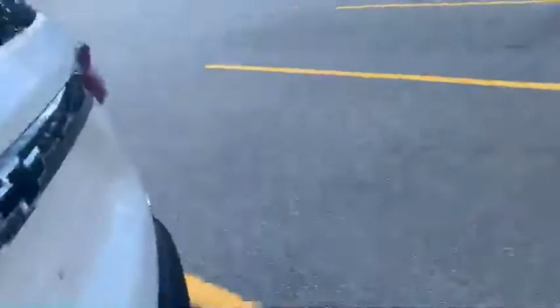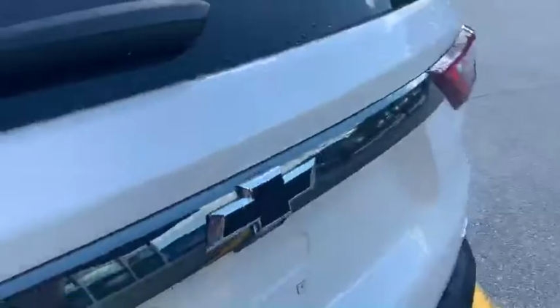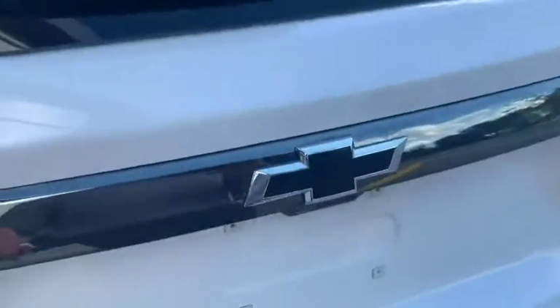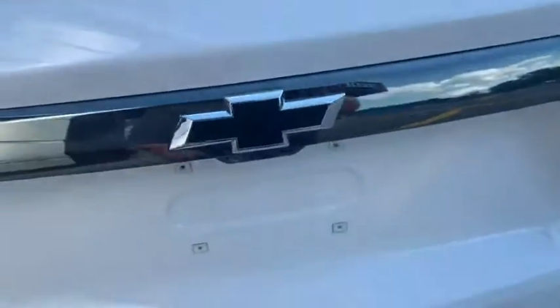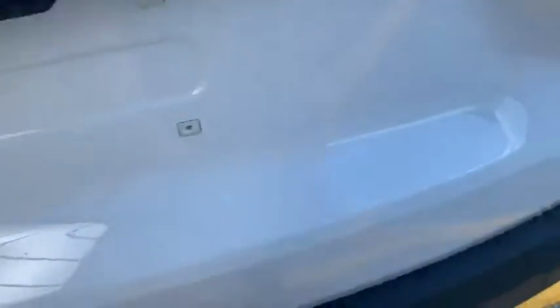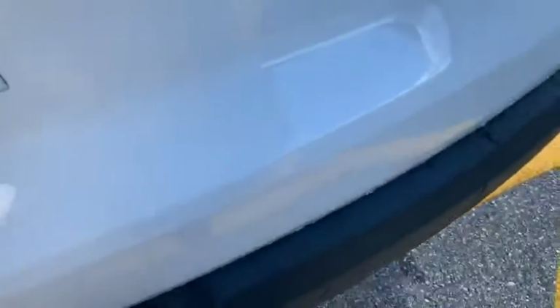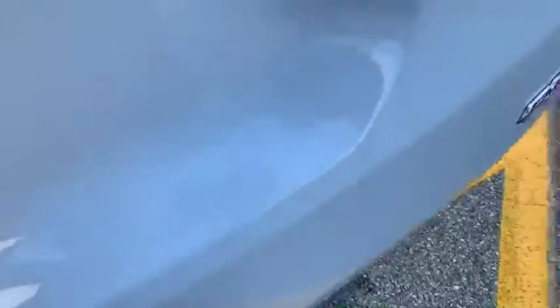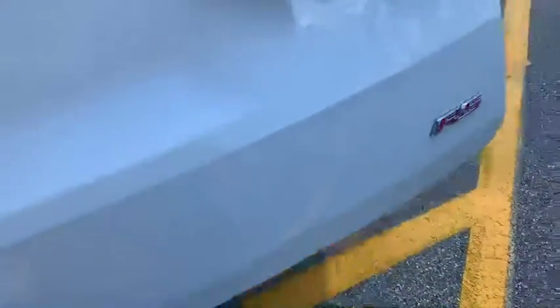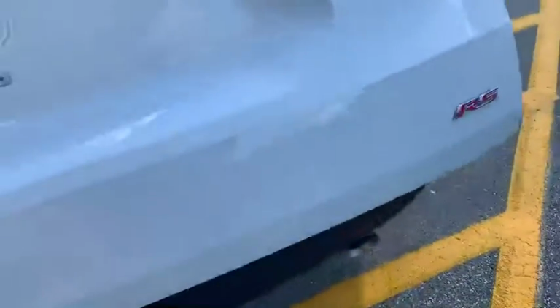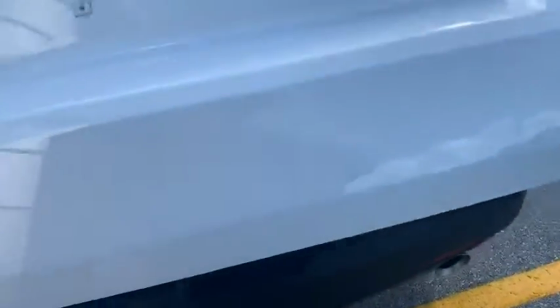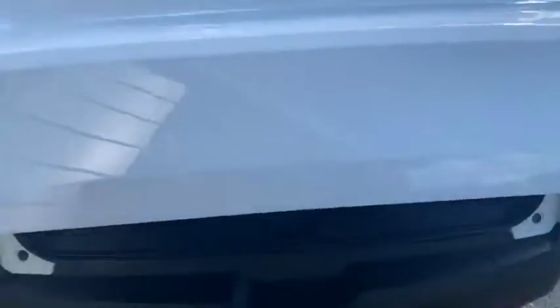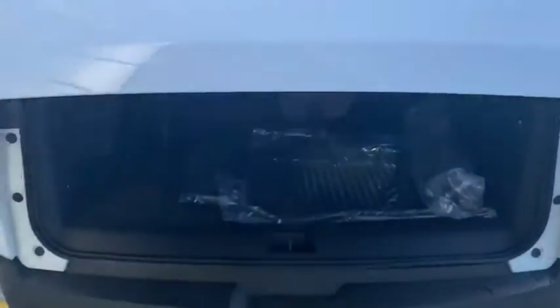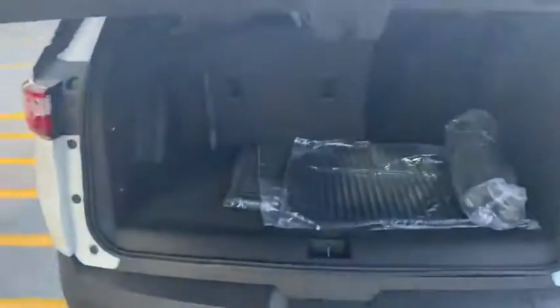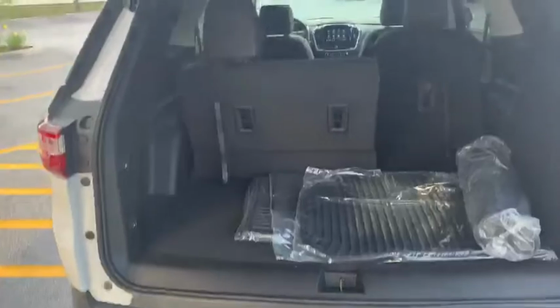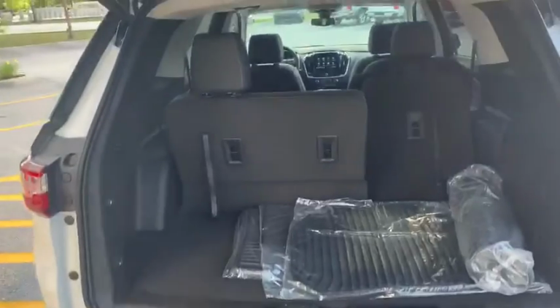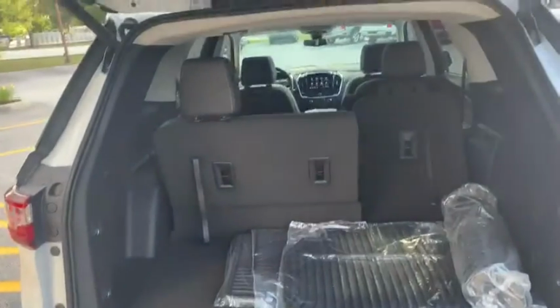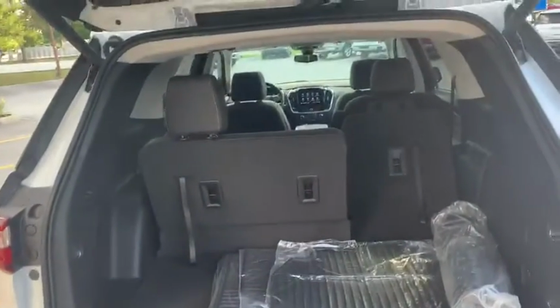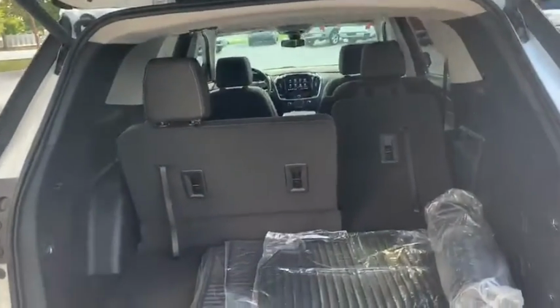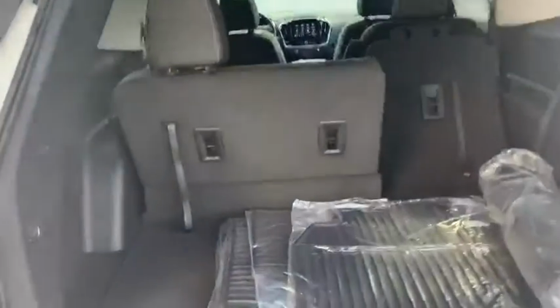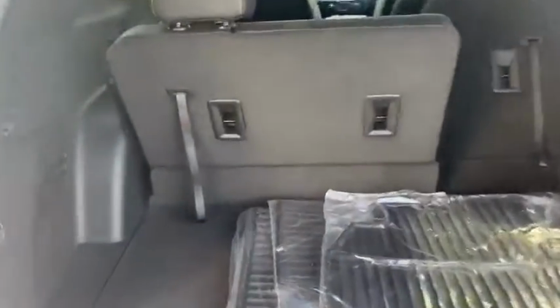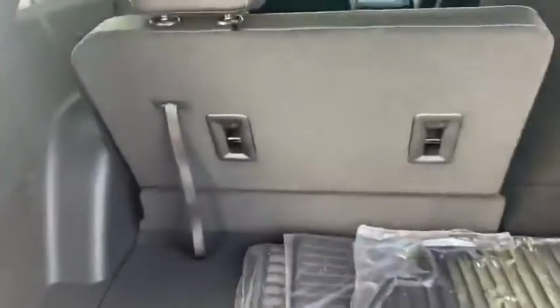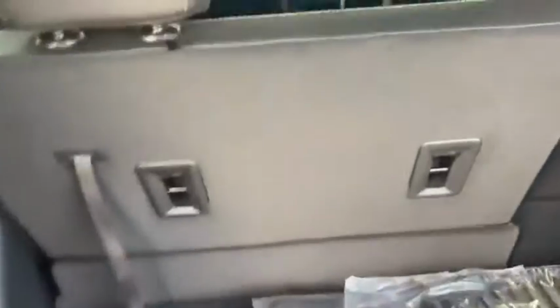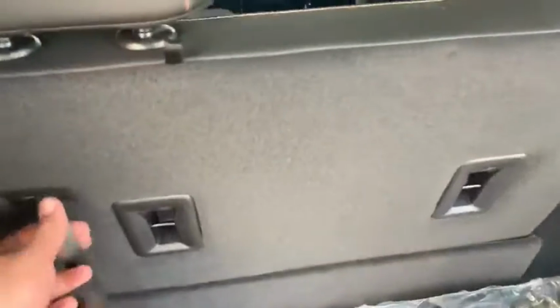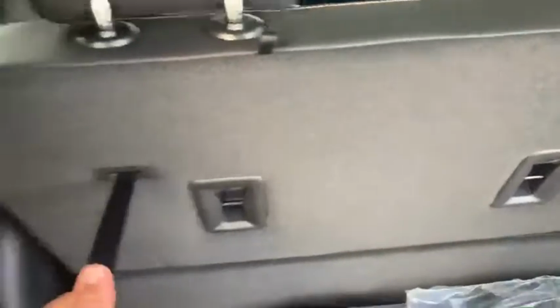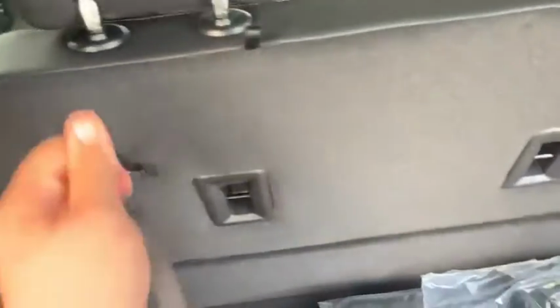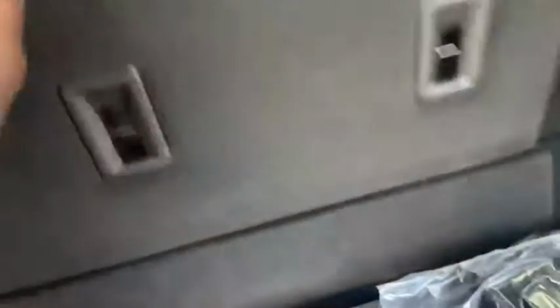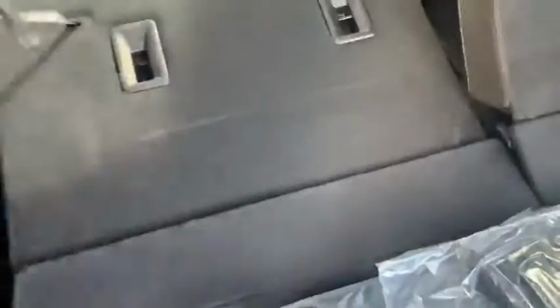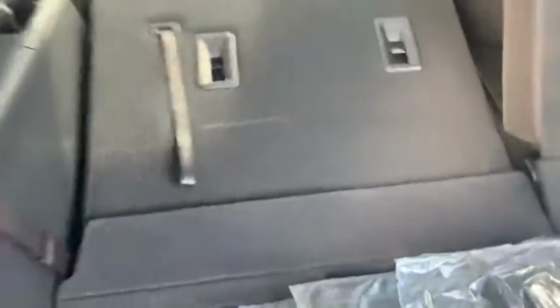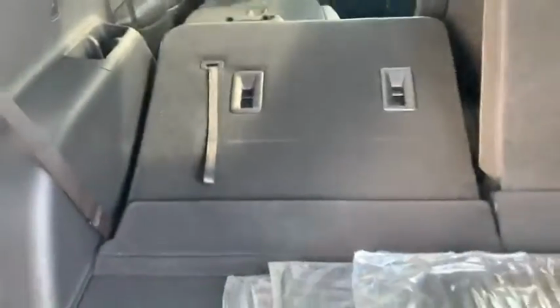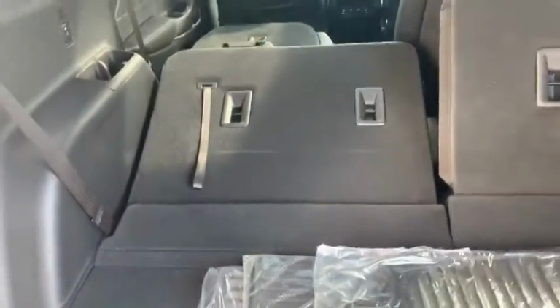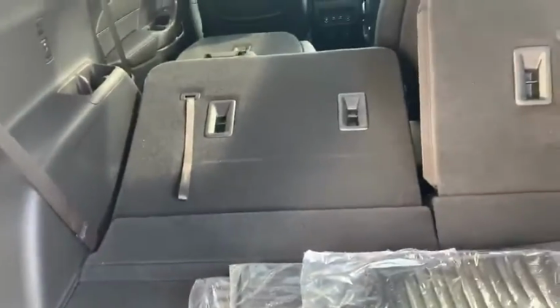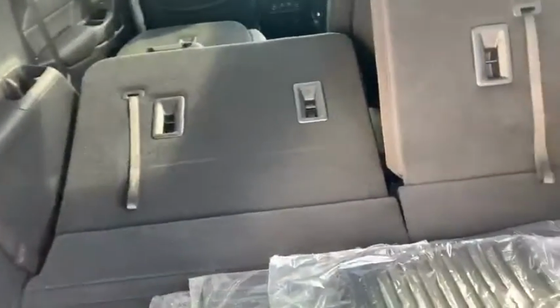Again, that beautiful blacked-out Chevy bow tie. Opening up the rear hatch here — it is a power lift gate so it's just going to lift right up for you. And then I can pull this drawstring here and push that back, and that folds flat.